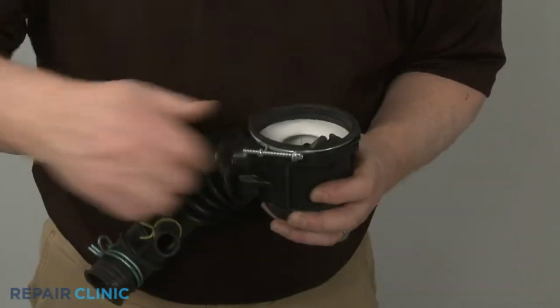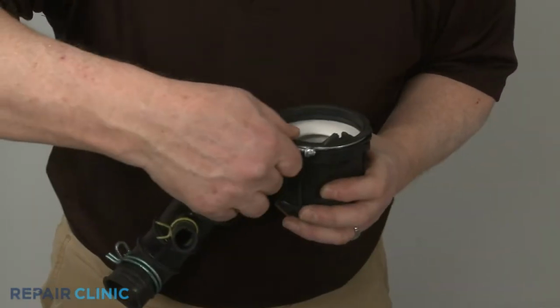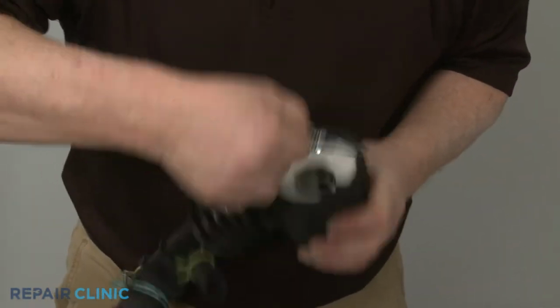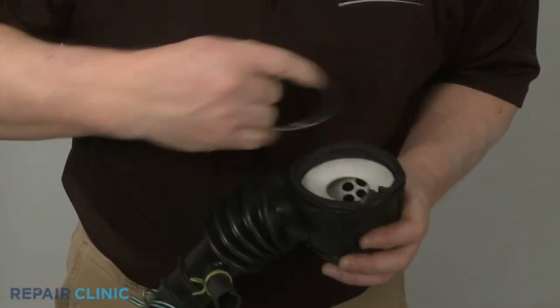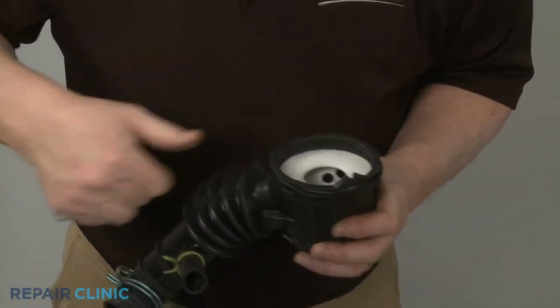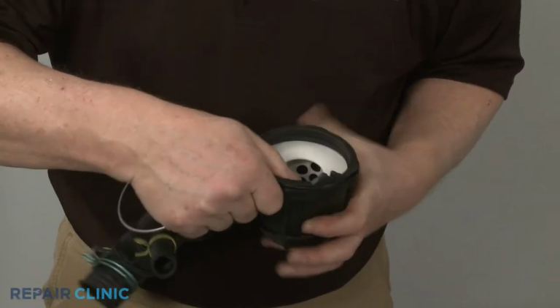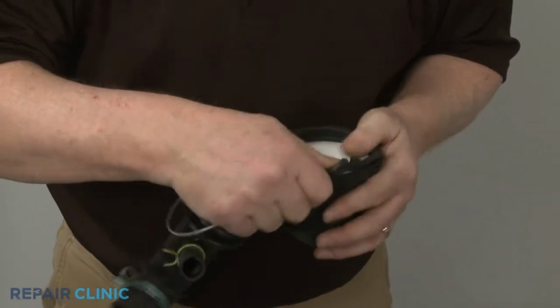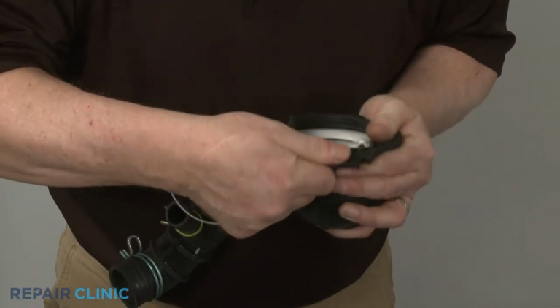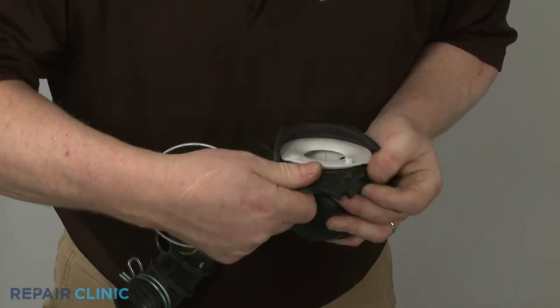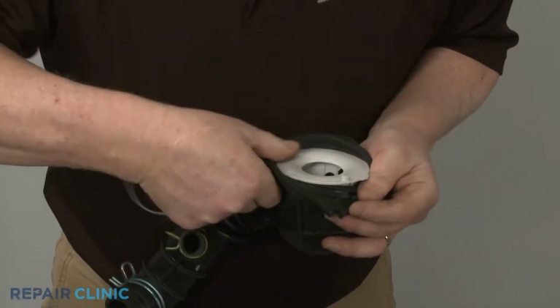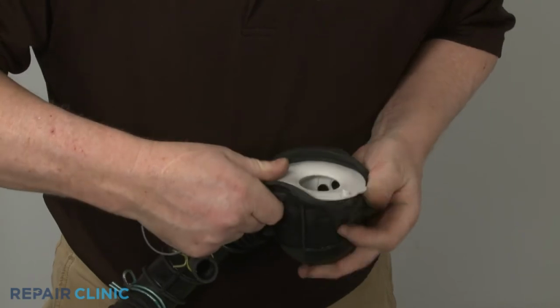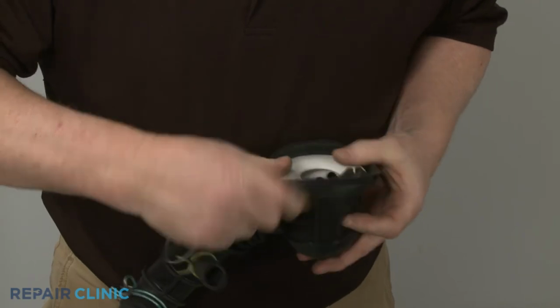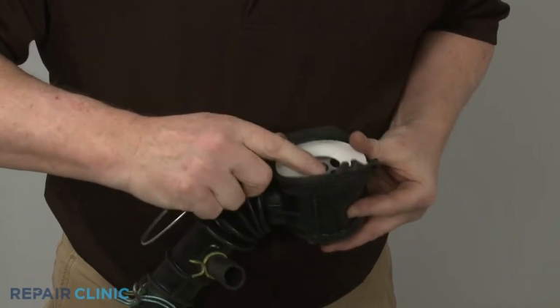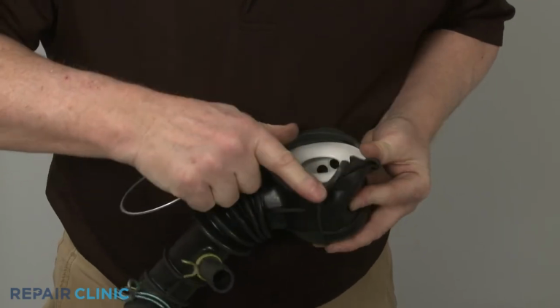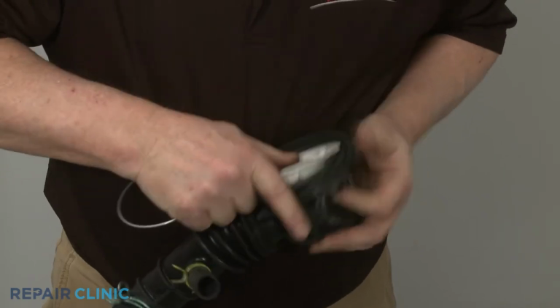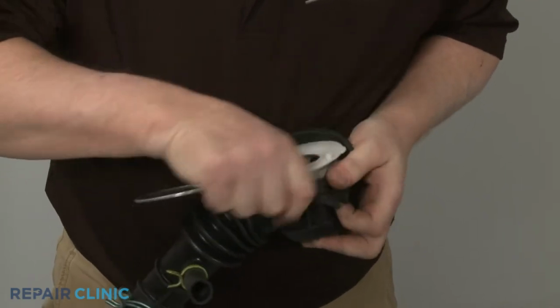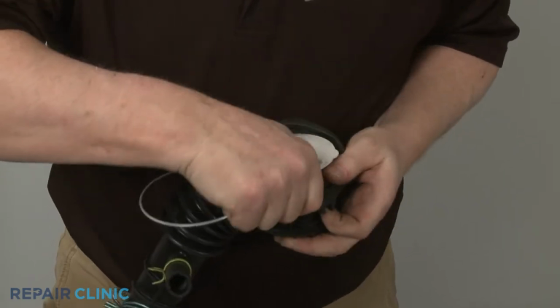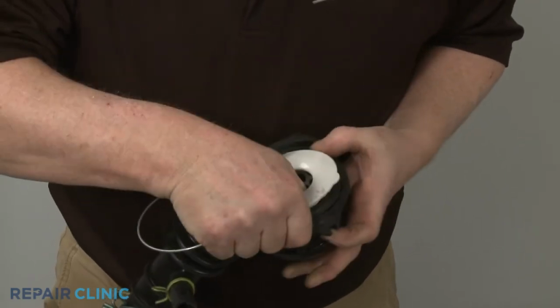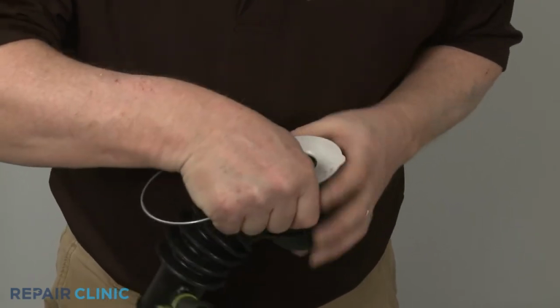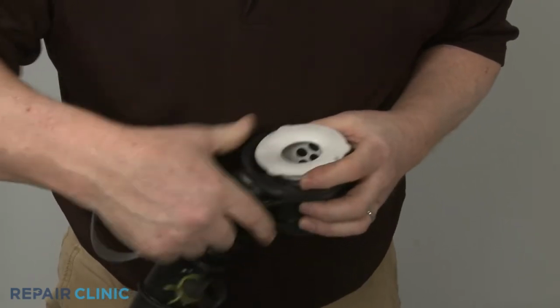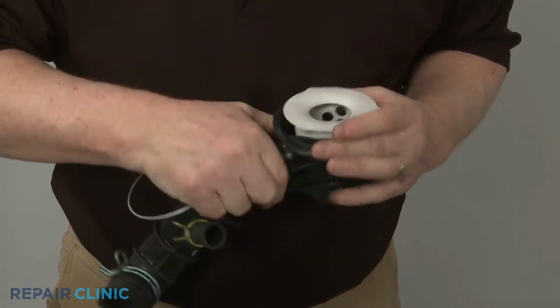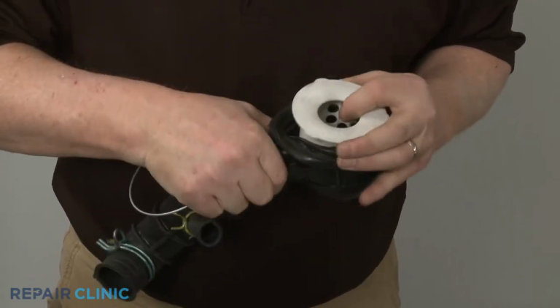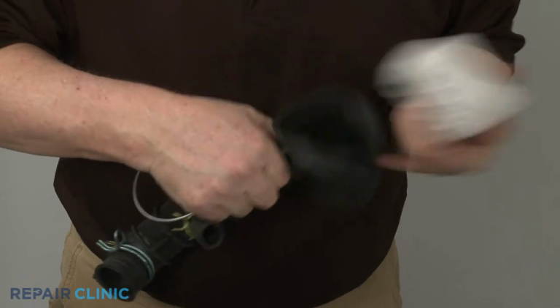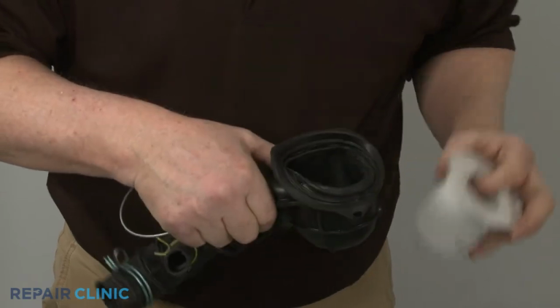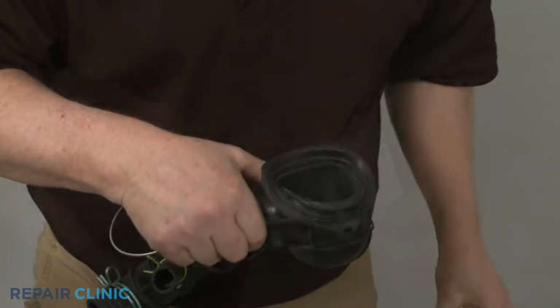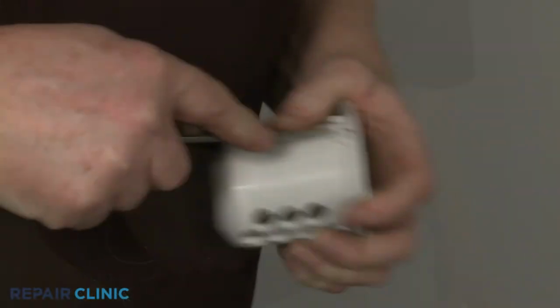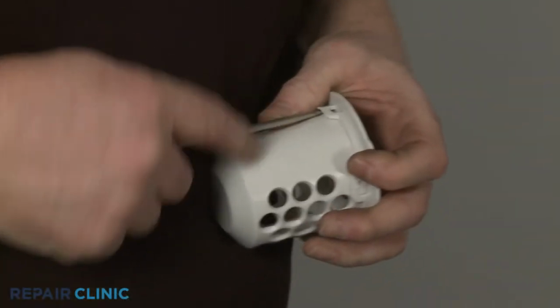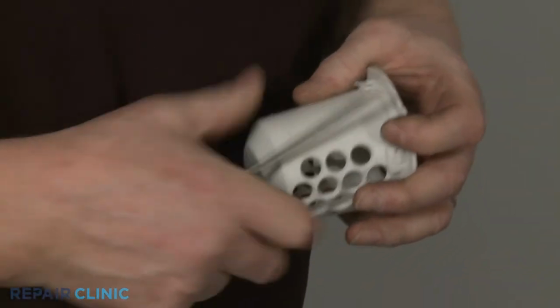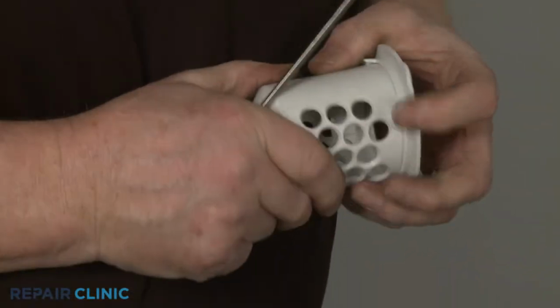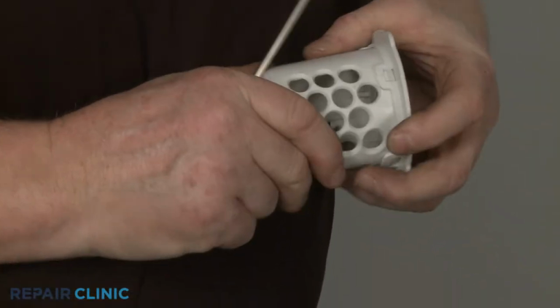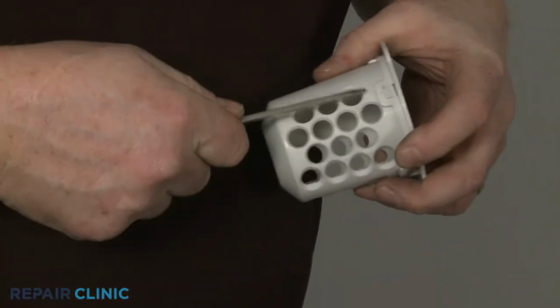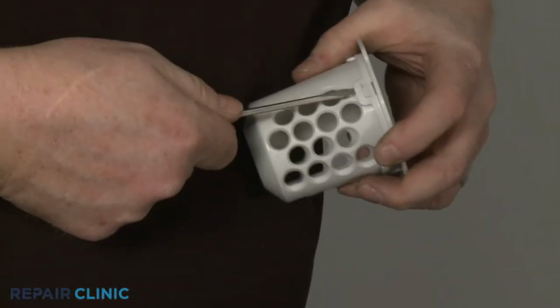Remove the wire clamp and you can remove the sump filter. Now pull the tabs back to release the old cover.